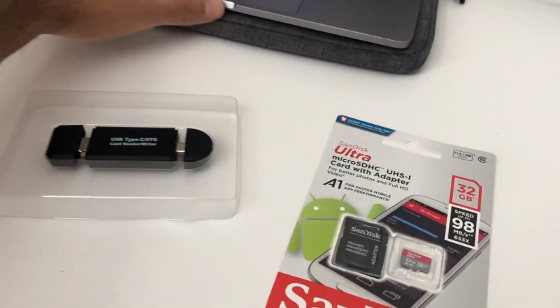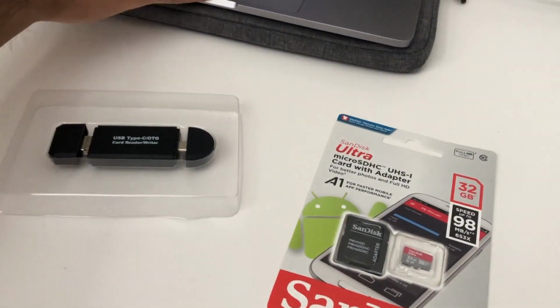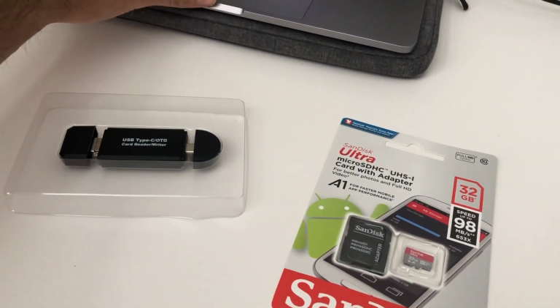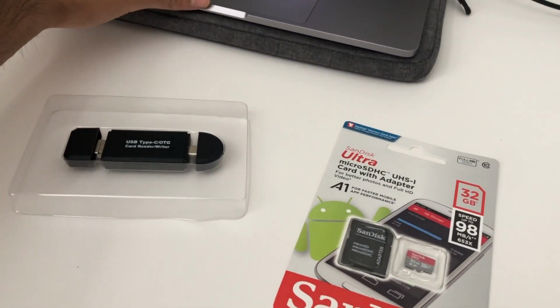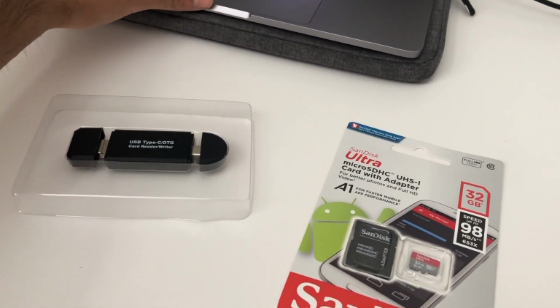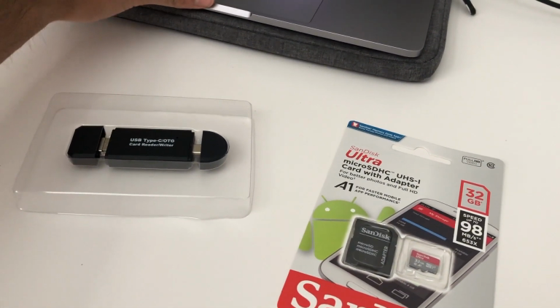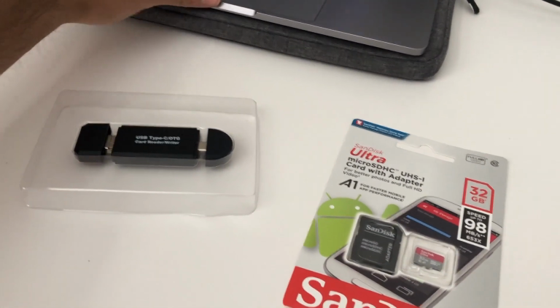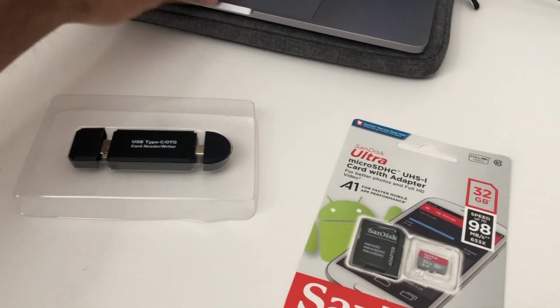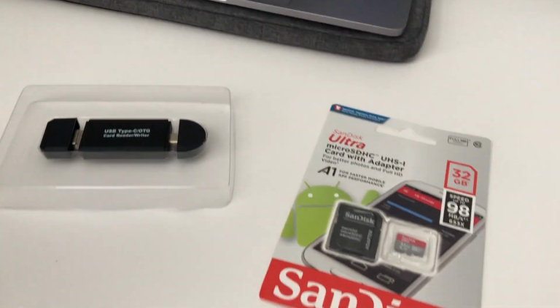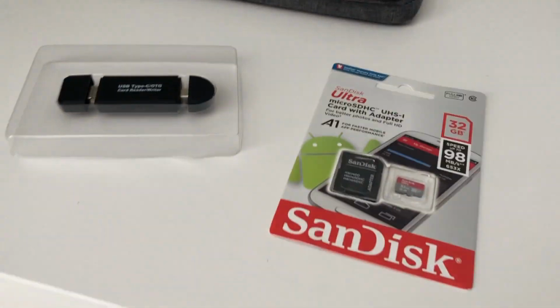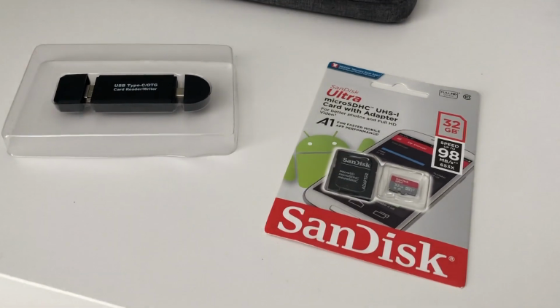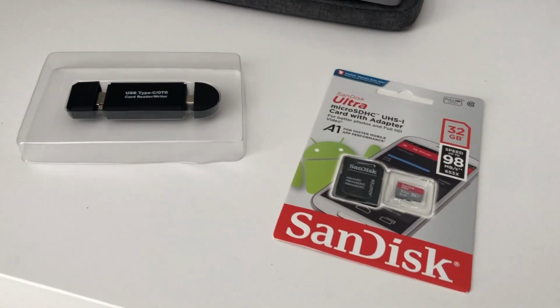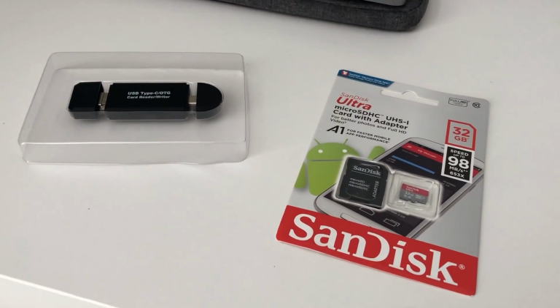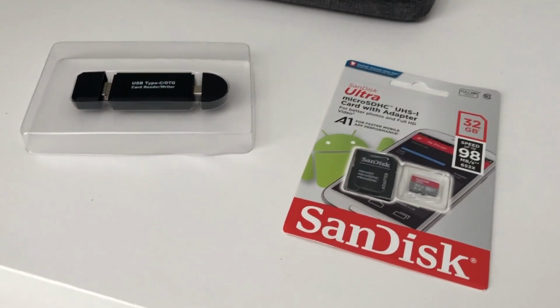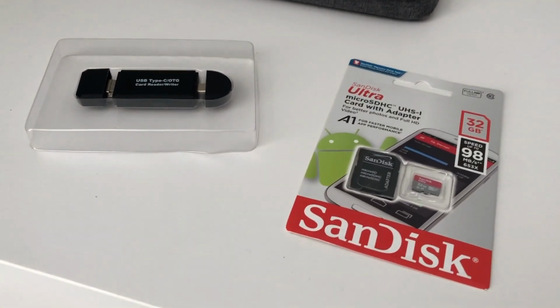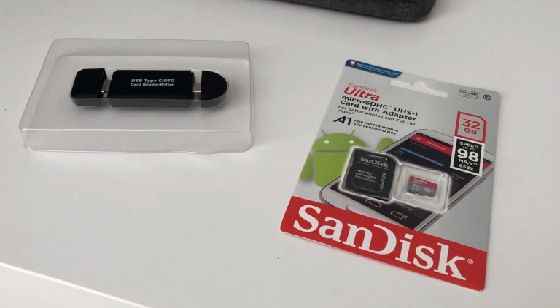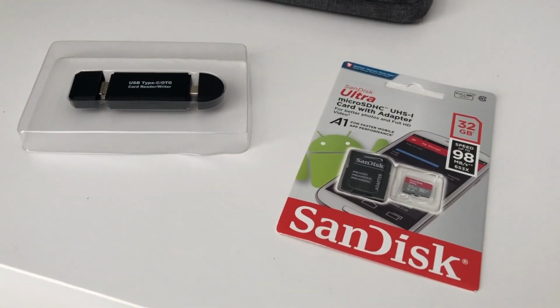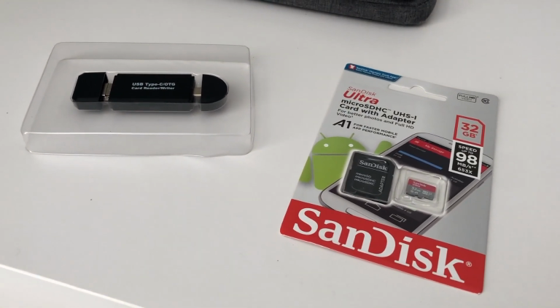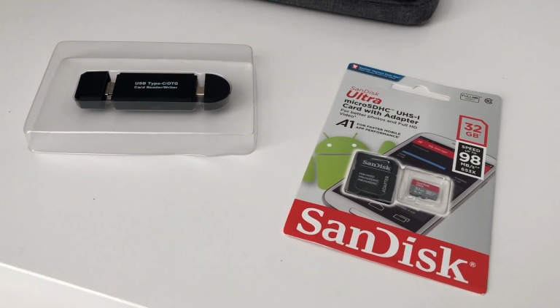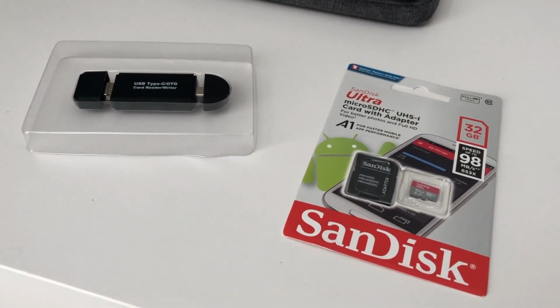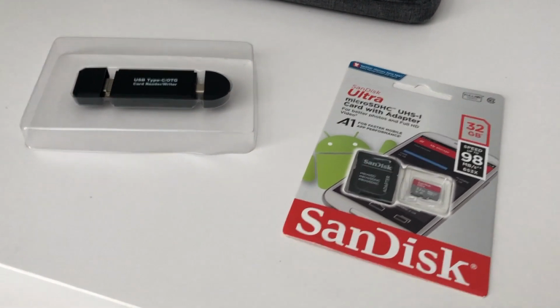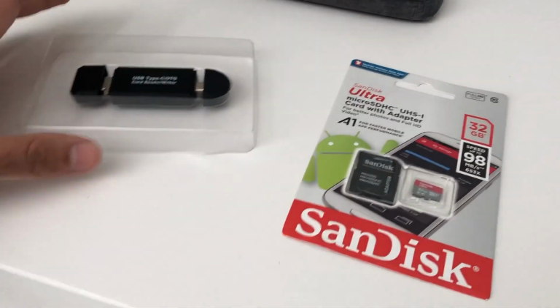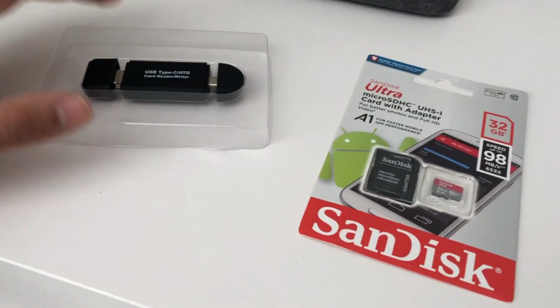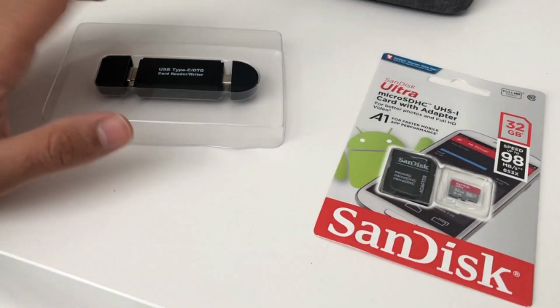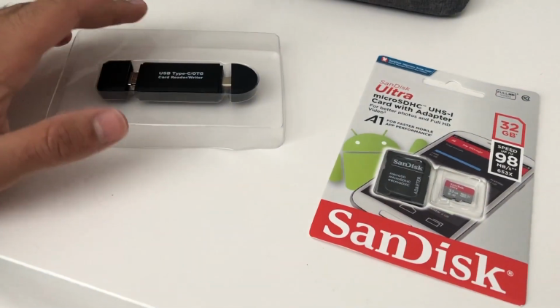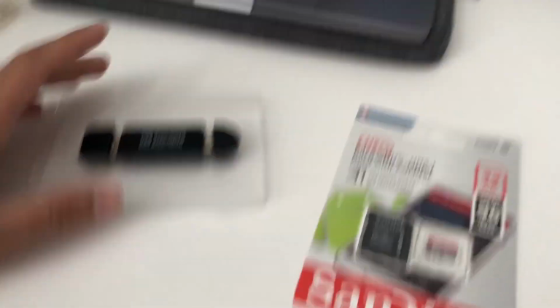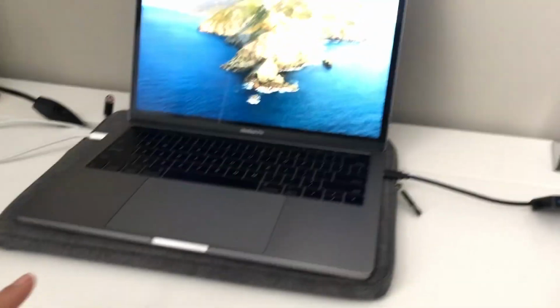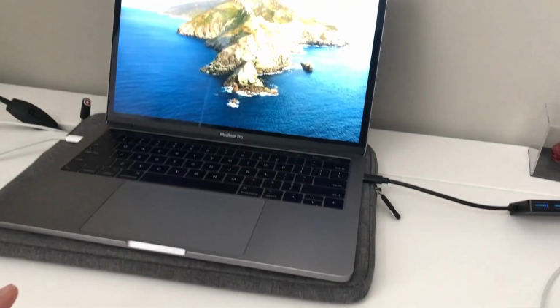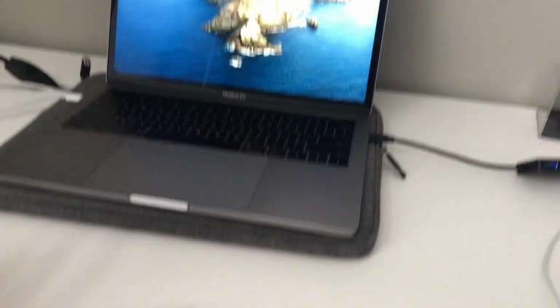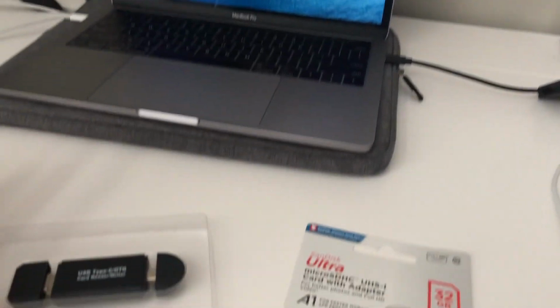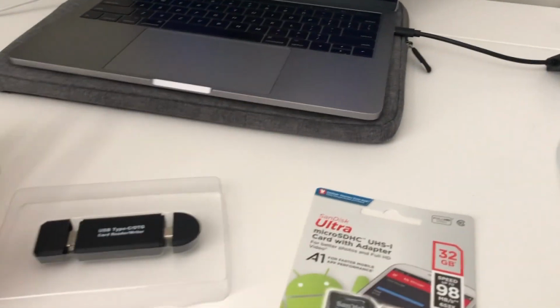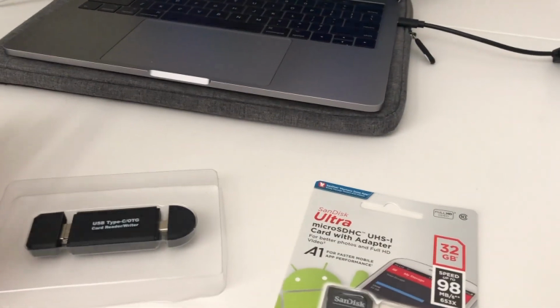I'm still going to show you how to set up dash cam and sentry mode on your Tesla Model 3, X, and S. I'm going to unpack everything, build this up, plug it into my laptop, and then show you what the next steps are.